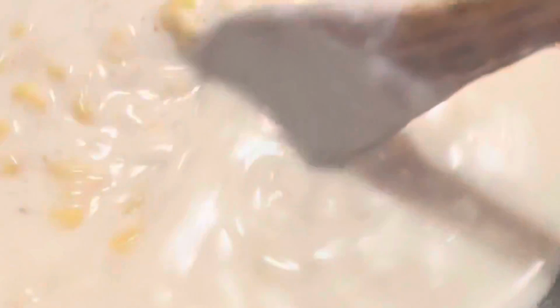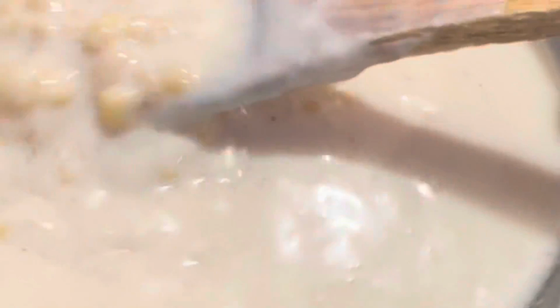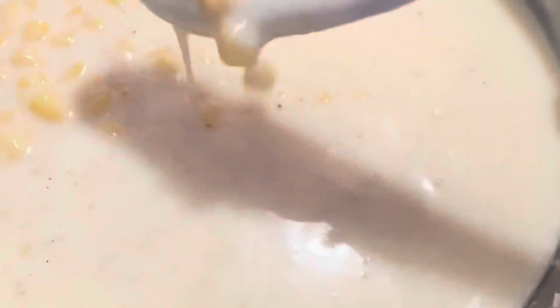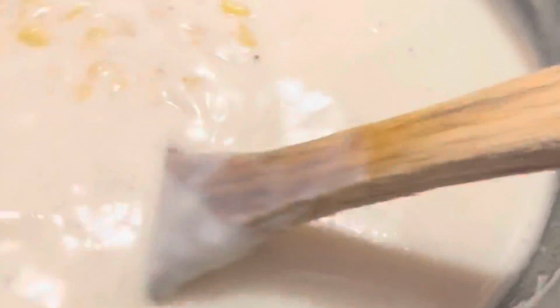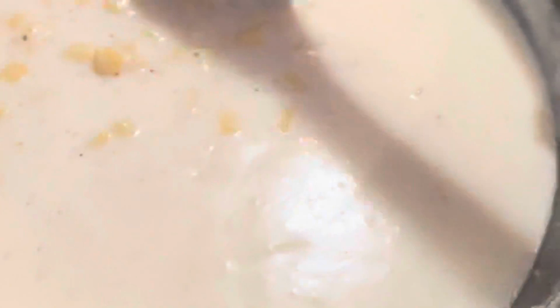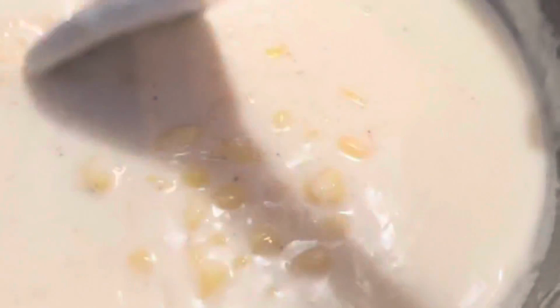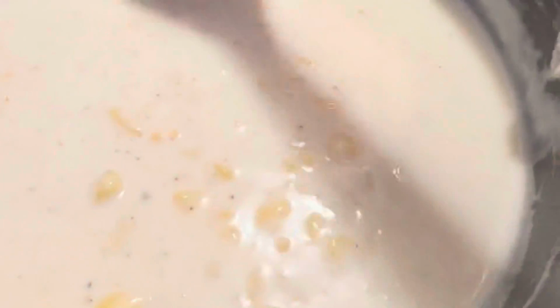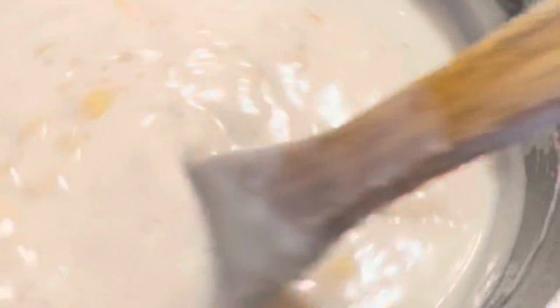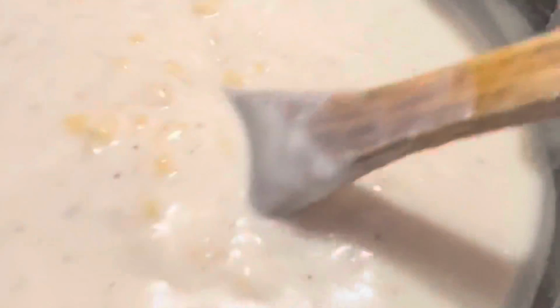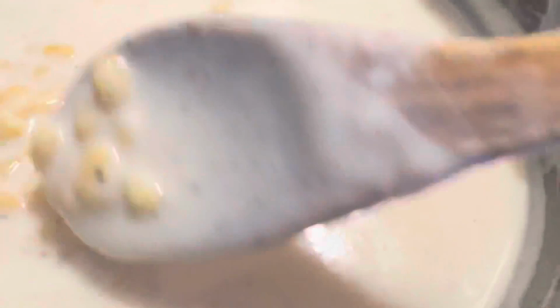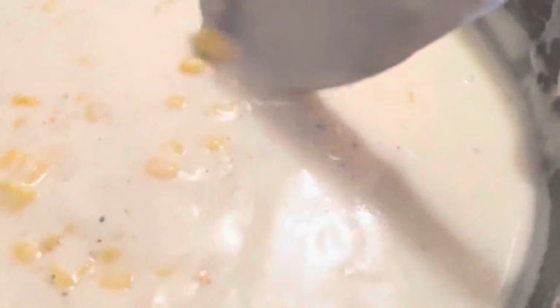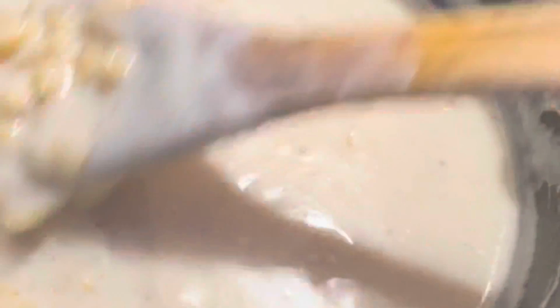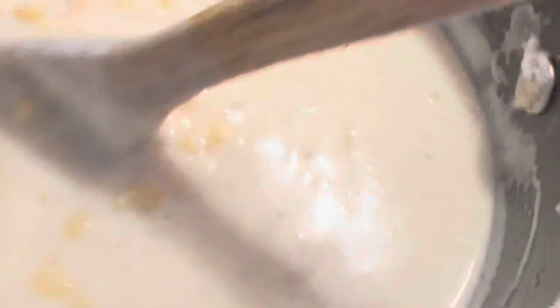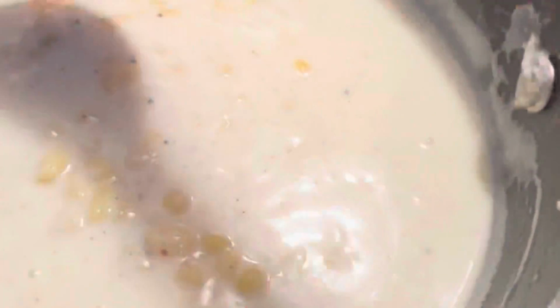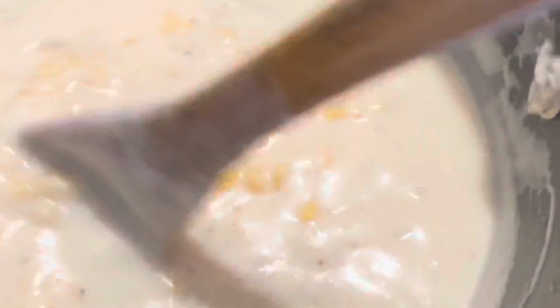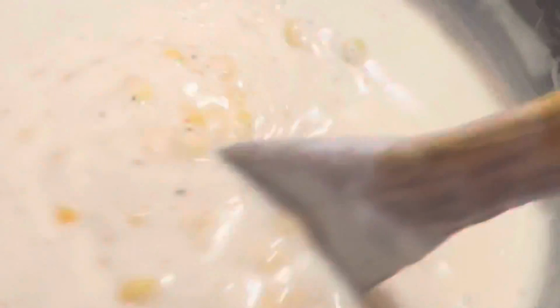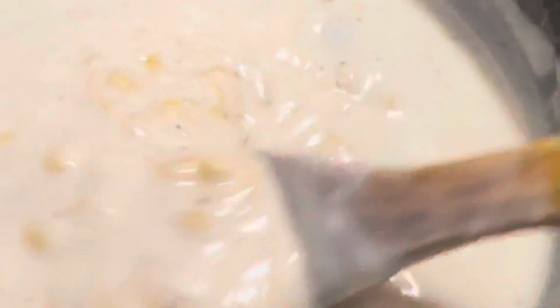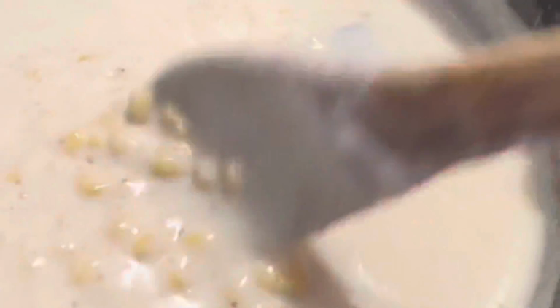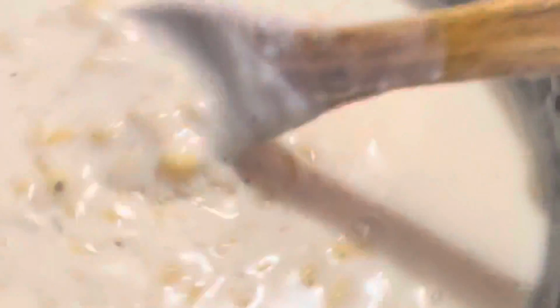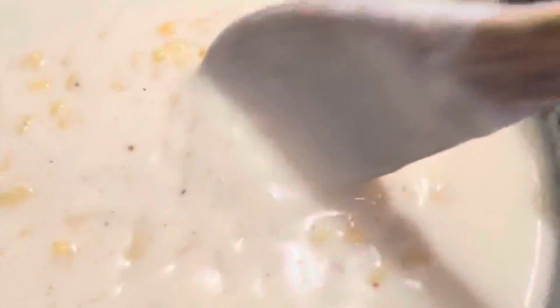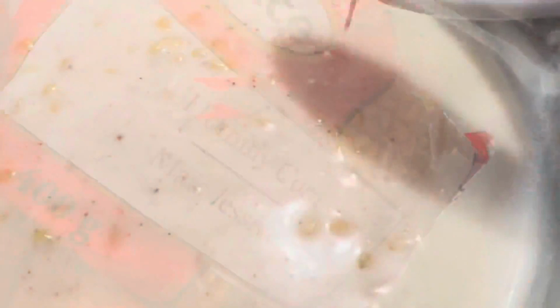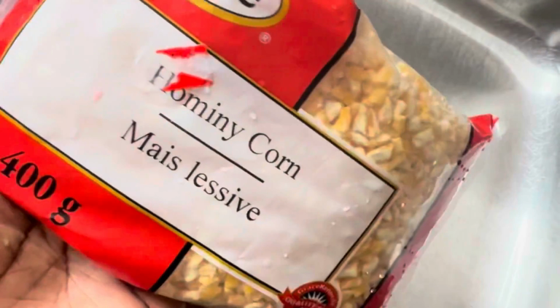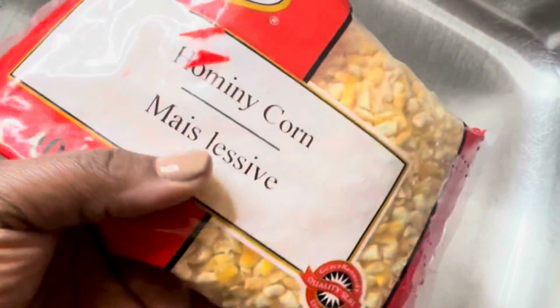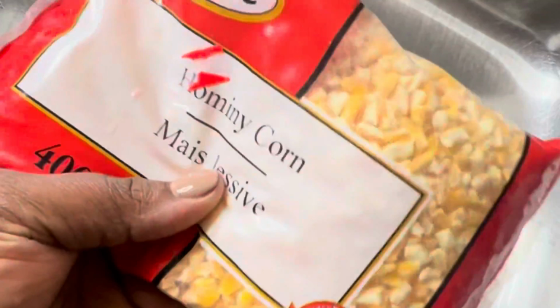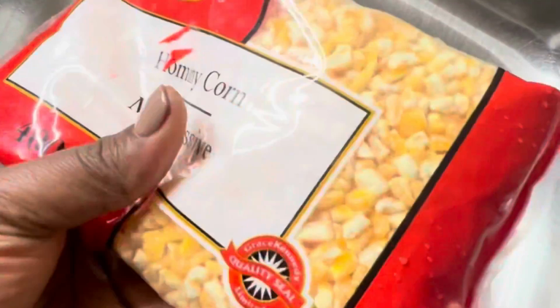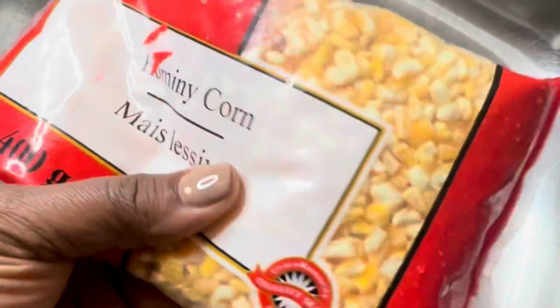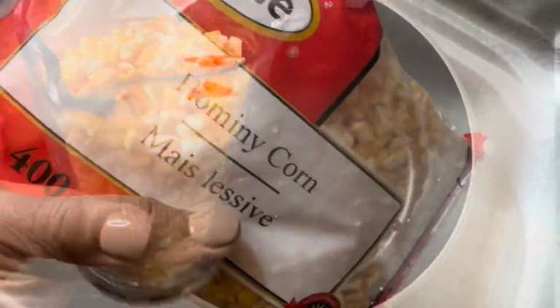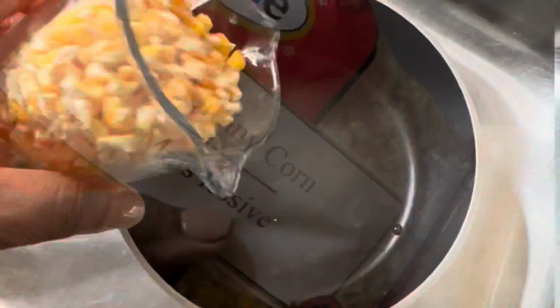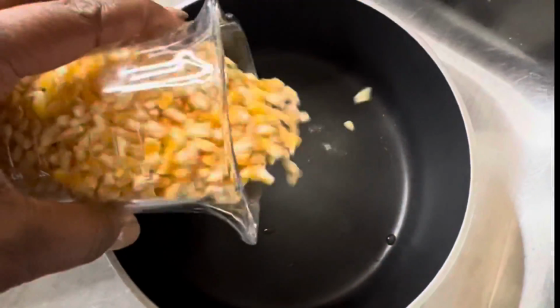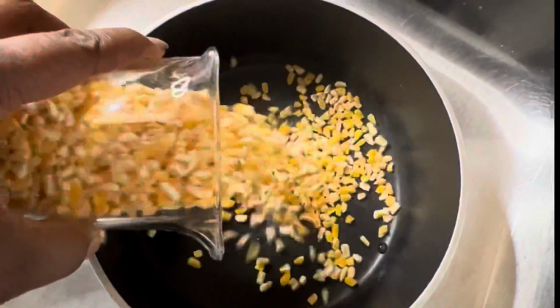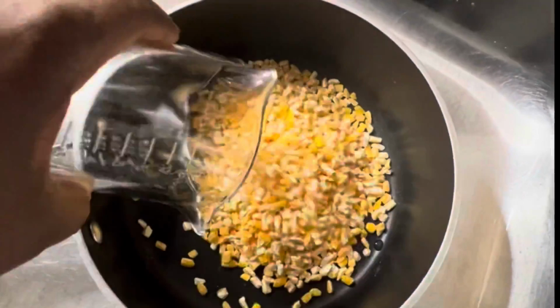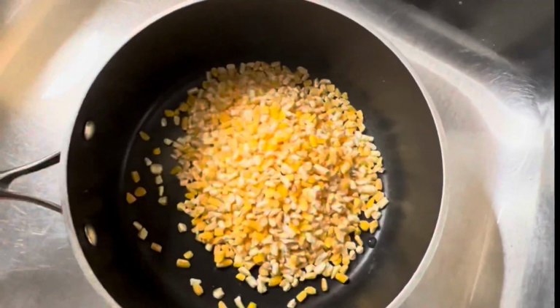Another day, another recipe here in Sham's Kitchen. Today I'll be showing you how I made my hominy corn porridge. I'll be using the grazed hominy corn, so first let's start off with one cup of hominy corn.